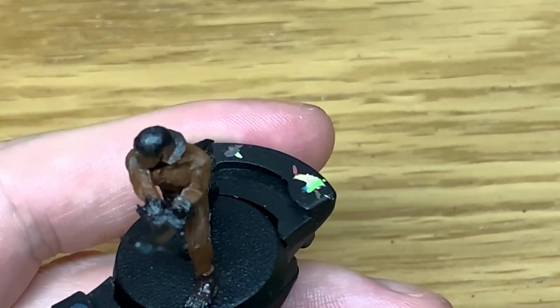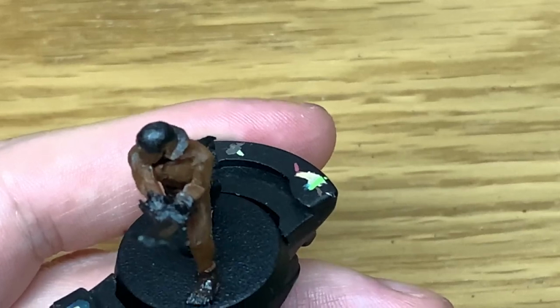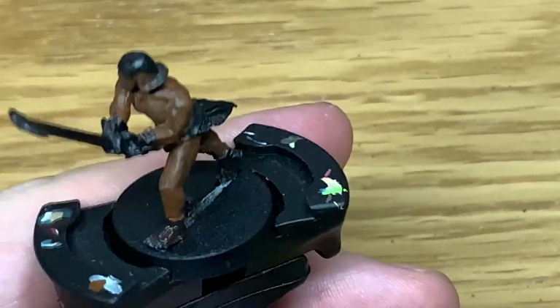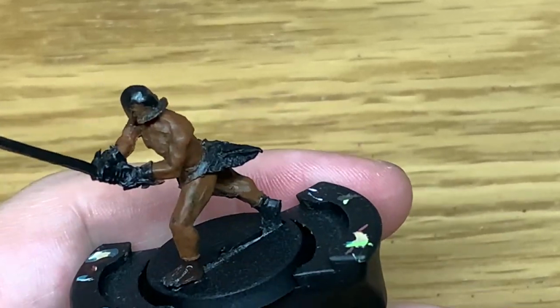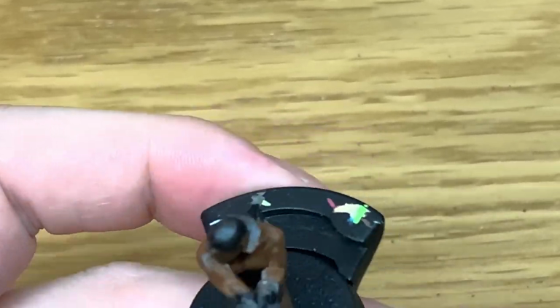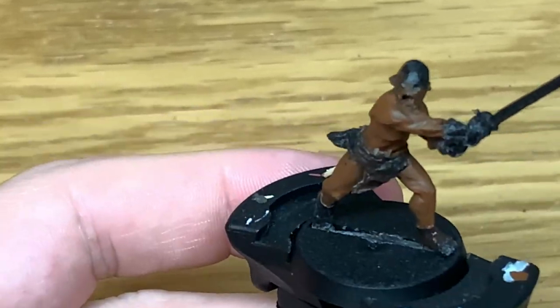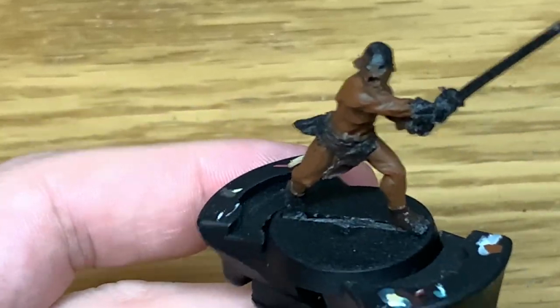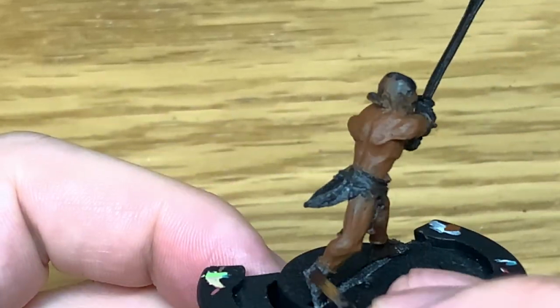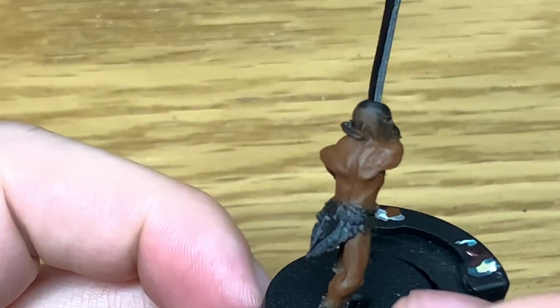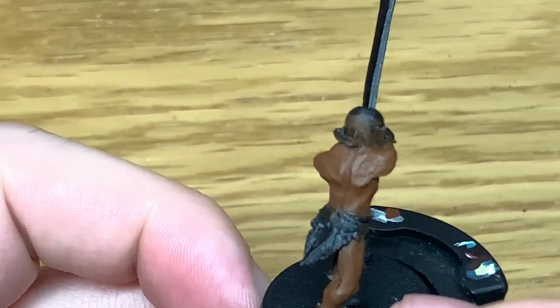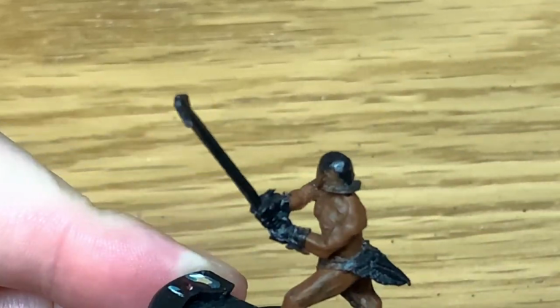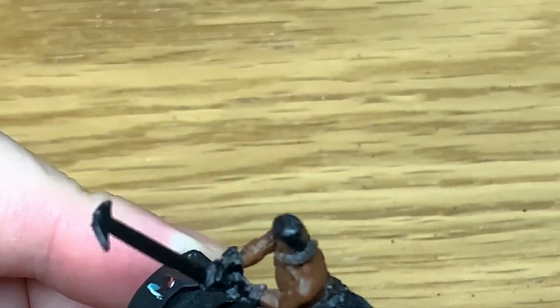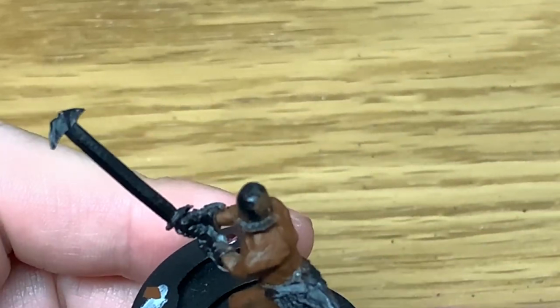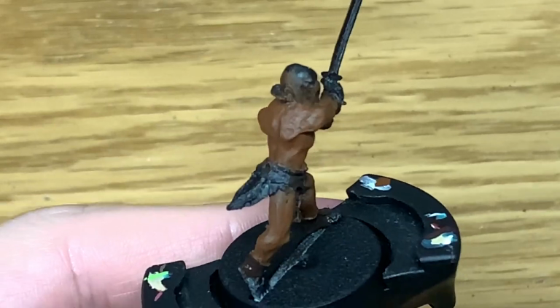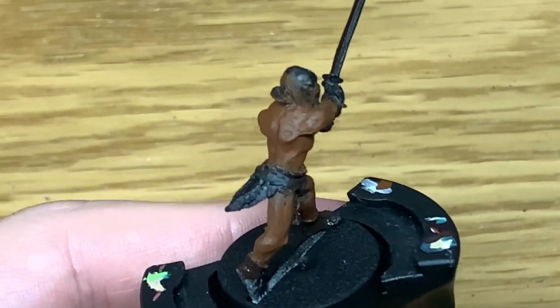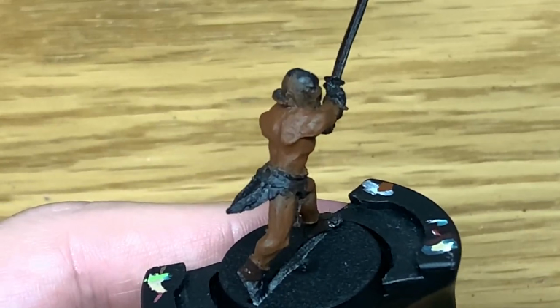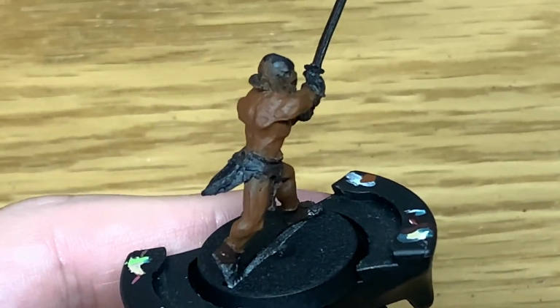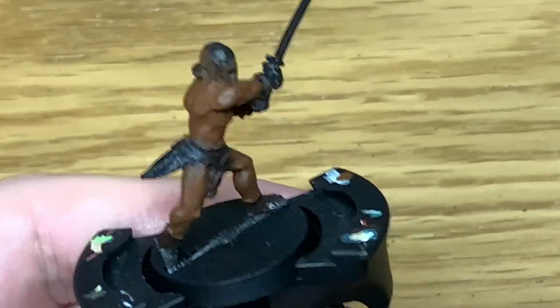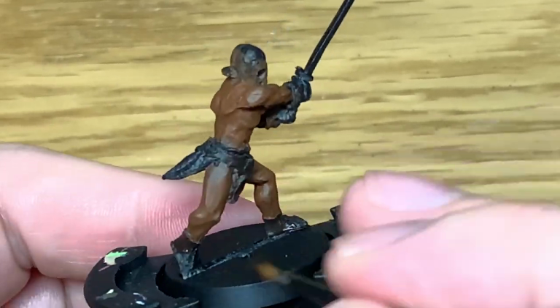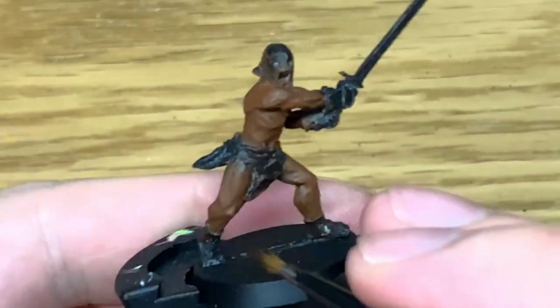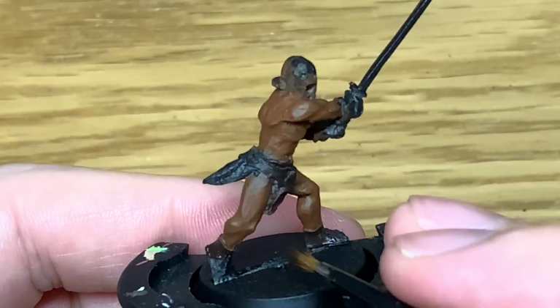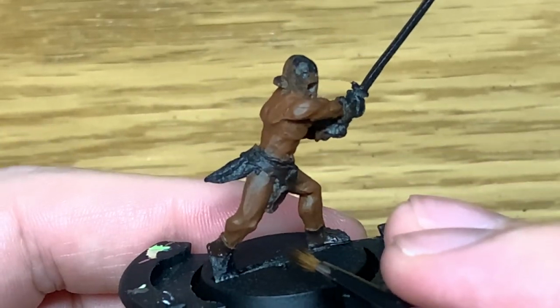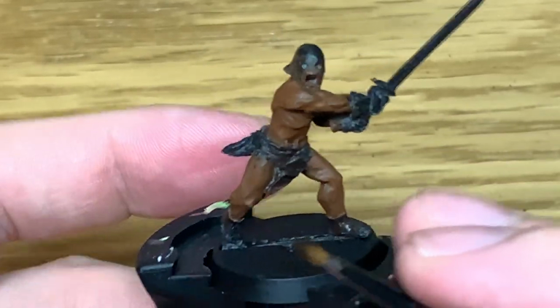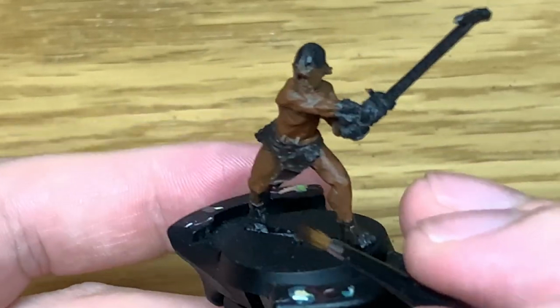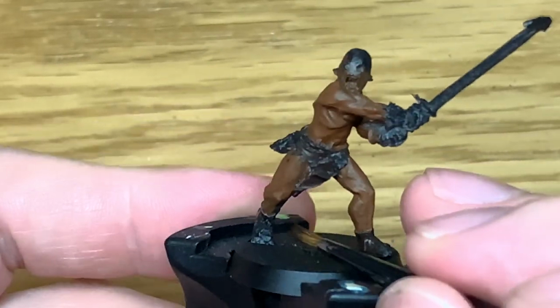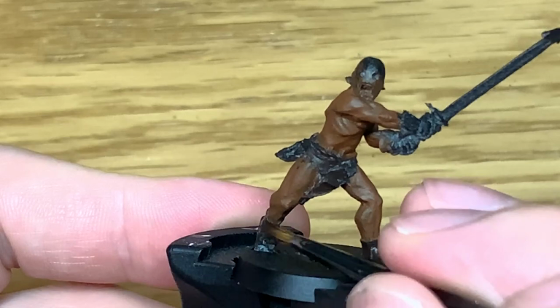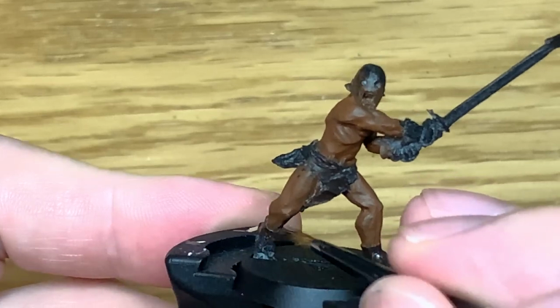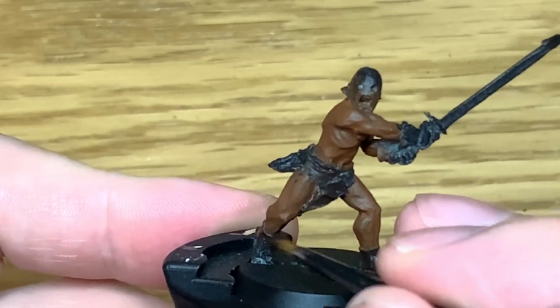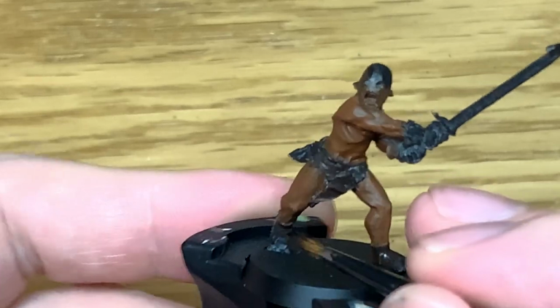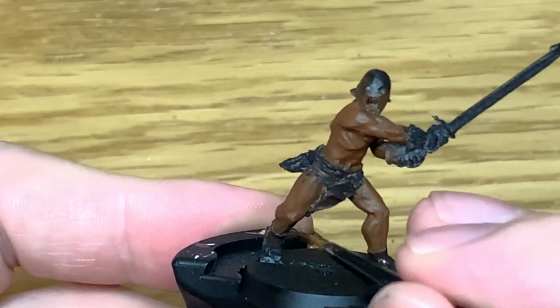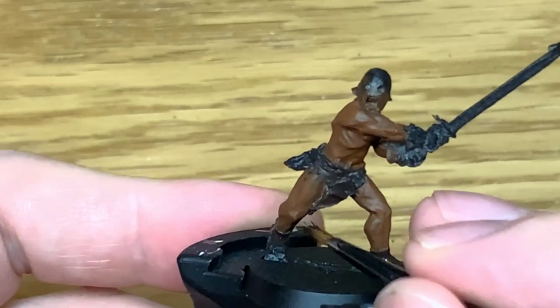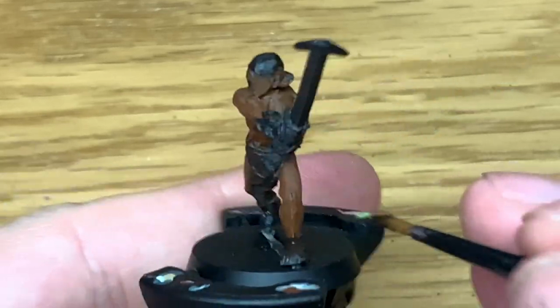It's a very quick and easy paint job this. It doesn't use that many colours and it is very fast to complete, so if you batch paint them it's extra handy for that — which is what I'll be doing with the other Berserkers that I've got.